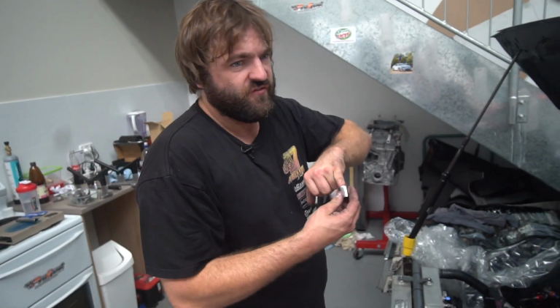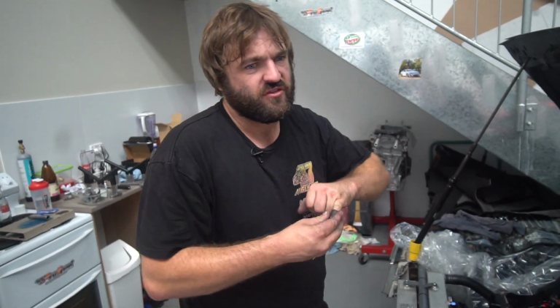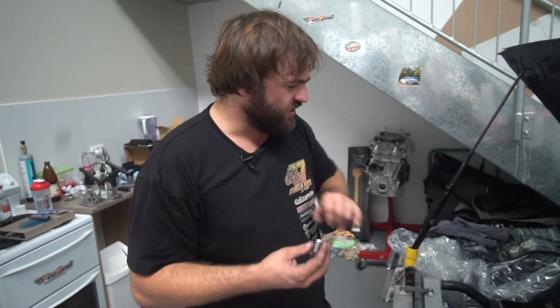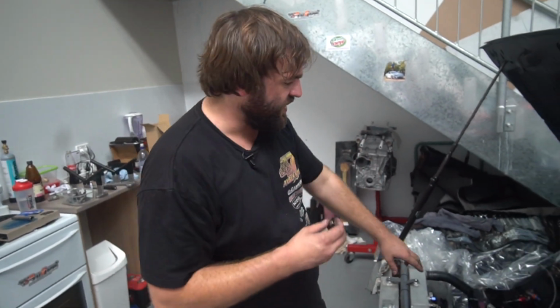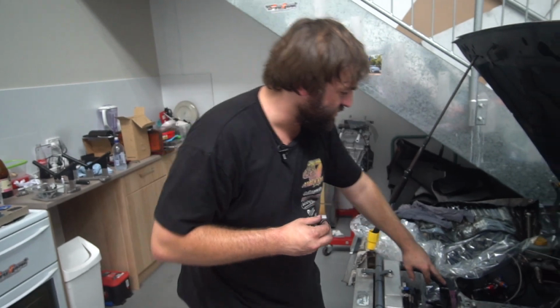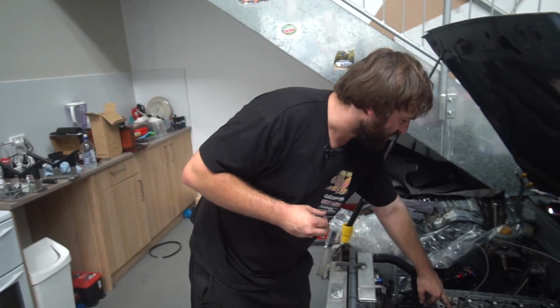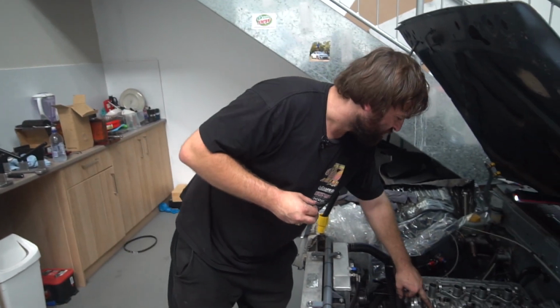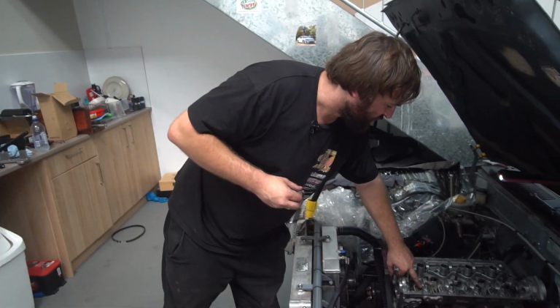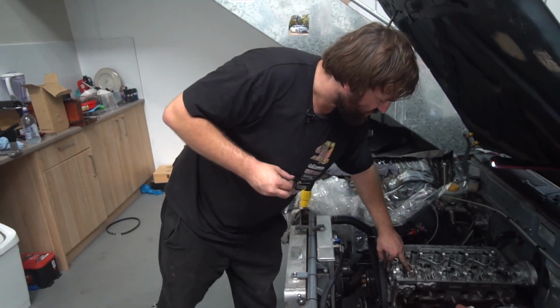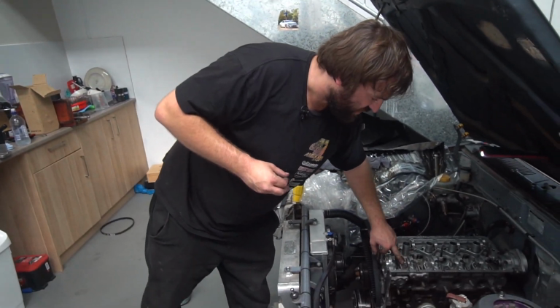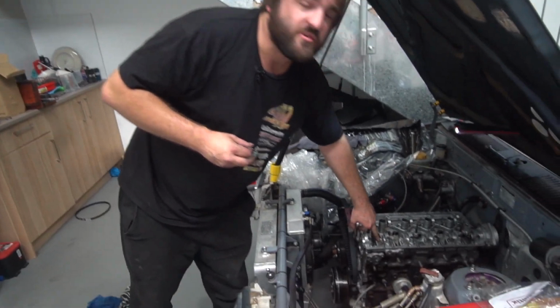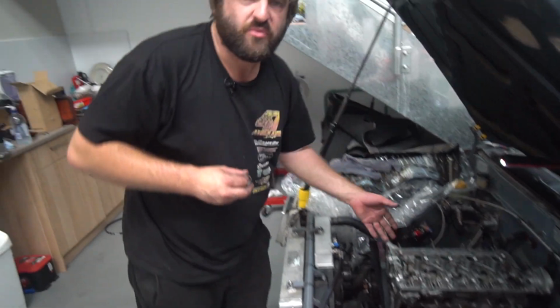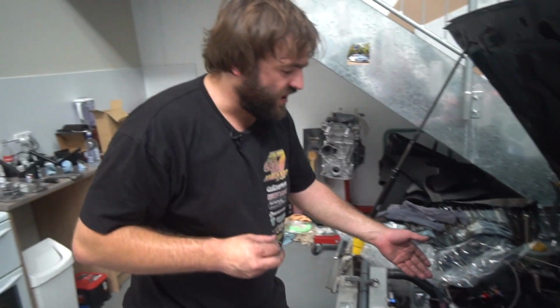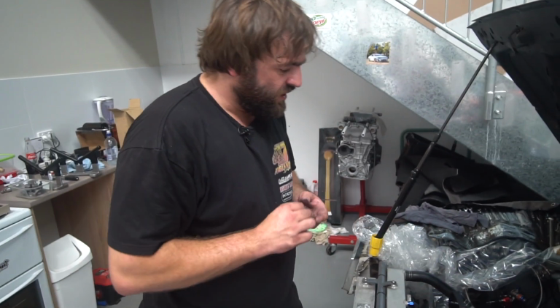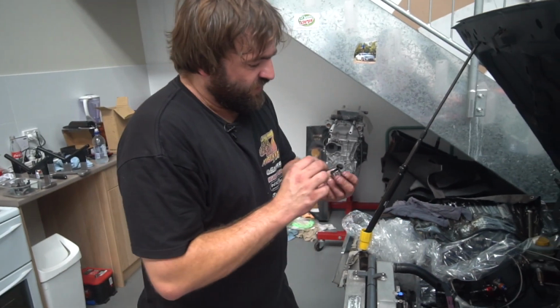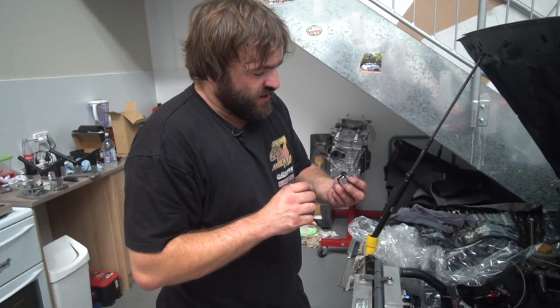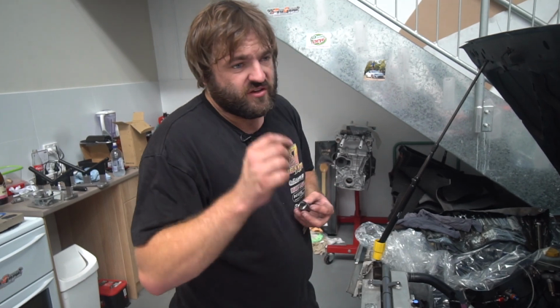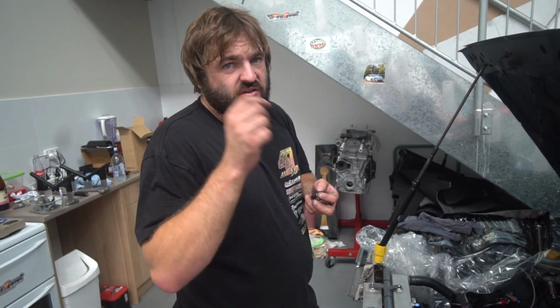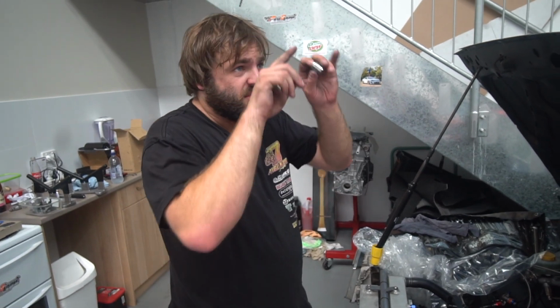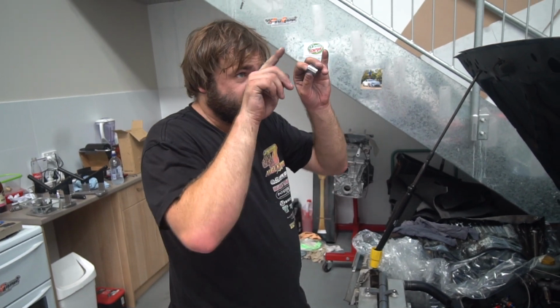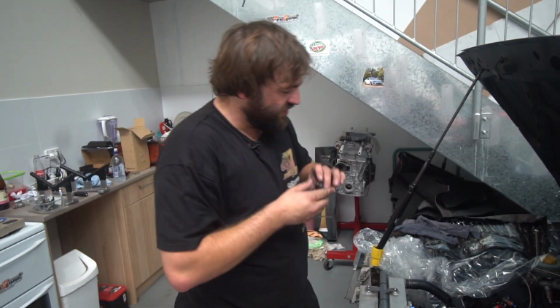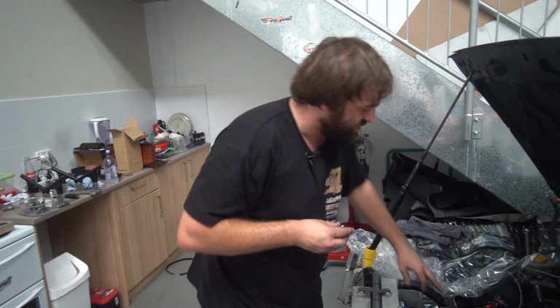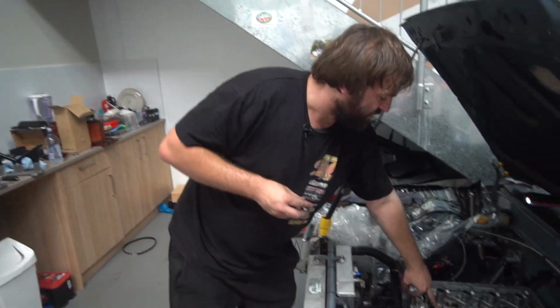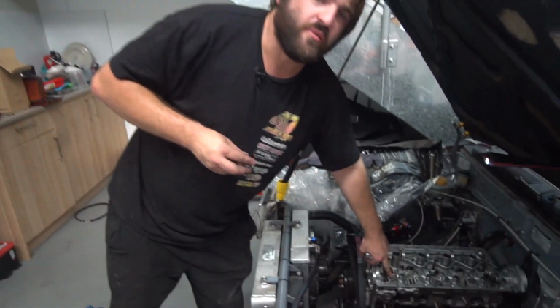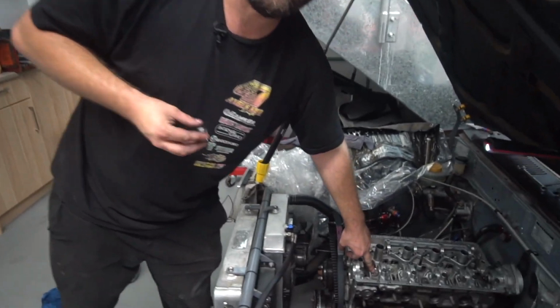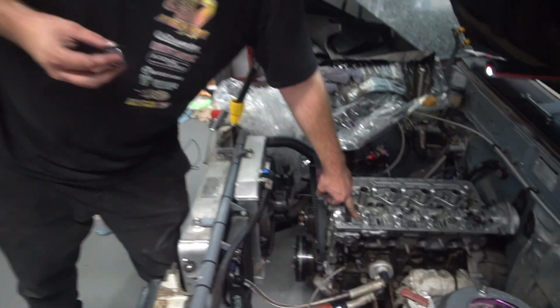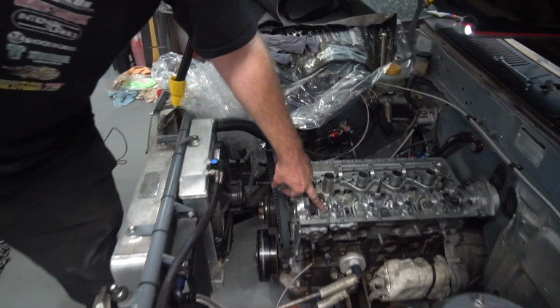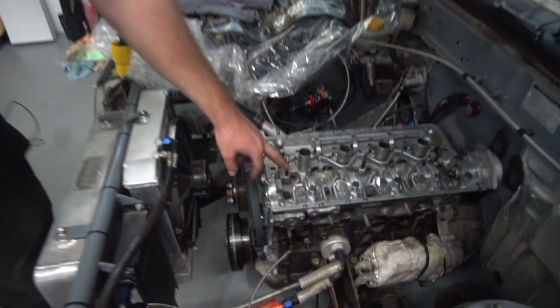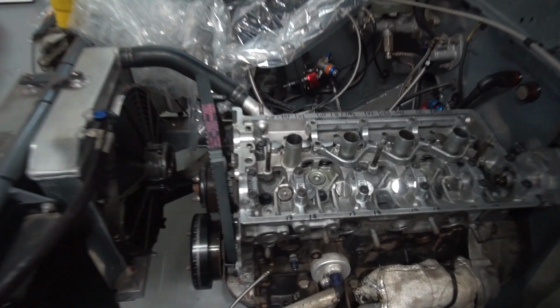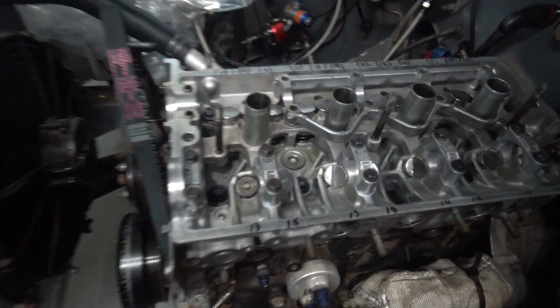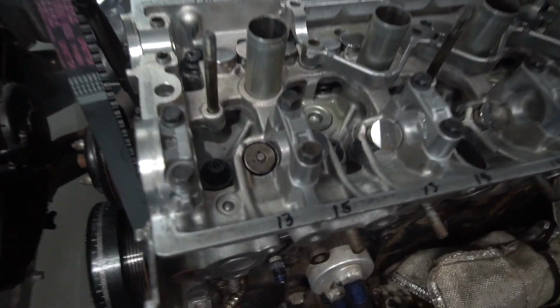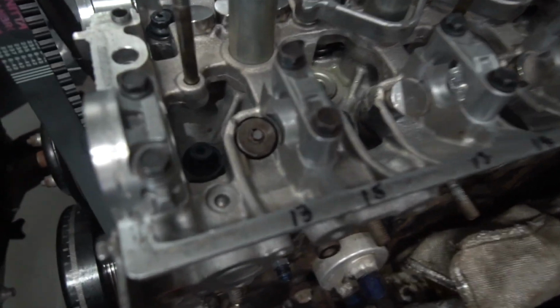If I look at my valve tip and it doesn't have a lot of damage on it — it's a brand new valve — but if I came back and started seeing a mushroom effect over the tip of the valve, I know I'm going to get valve float. But at least my shims aren't going to jump off and cause havoc.